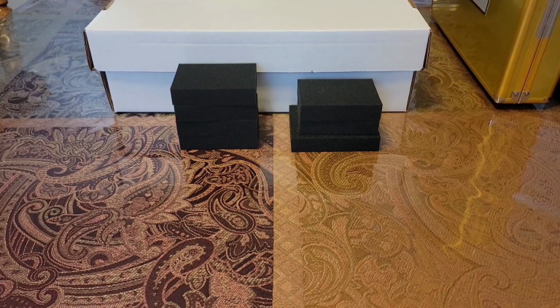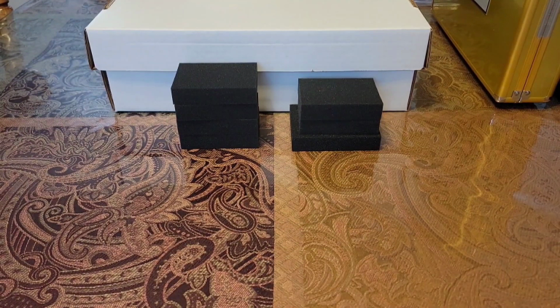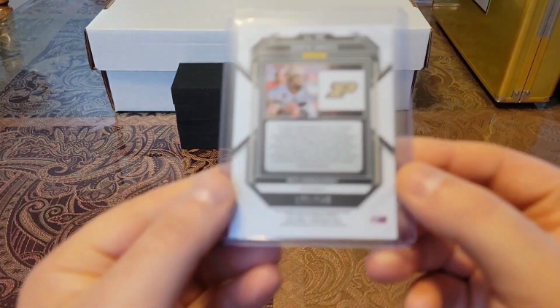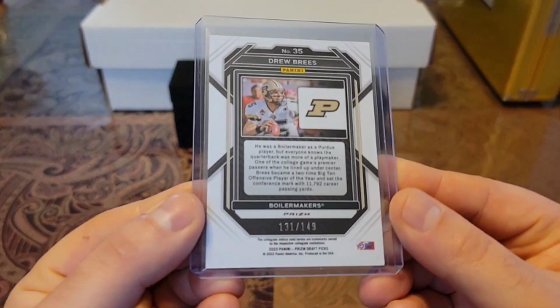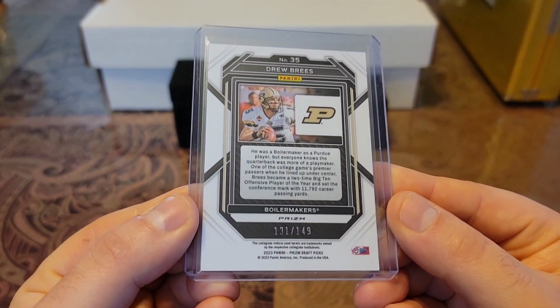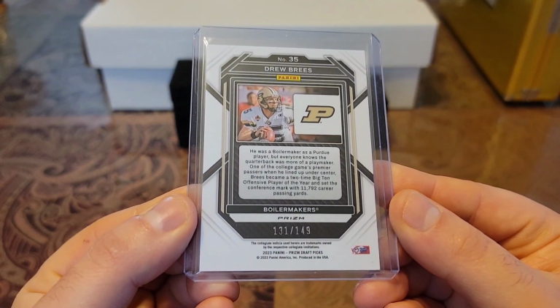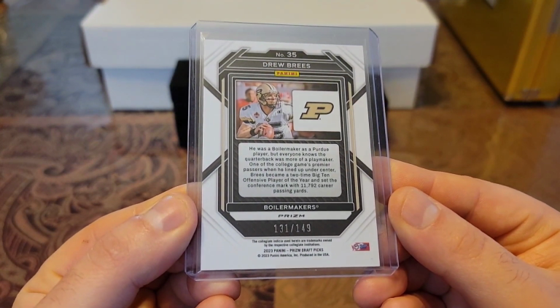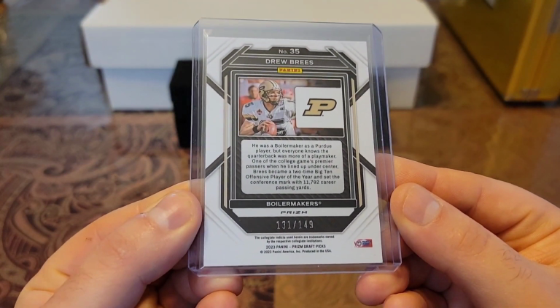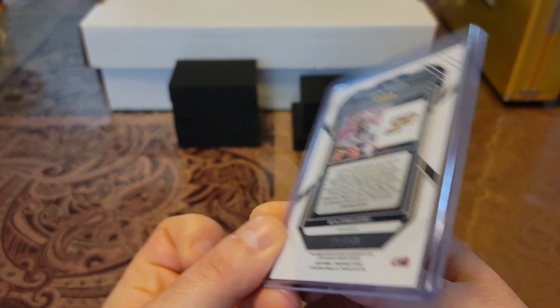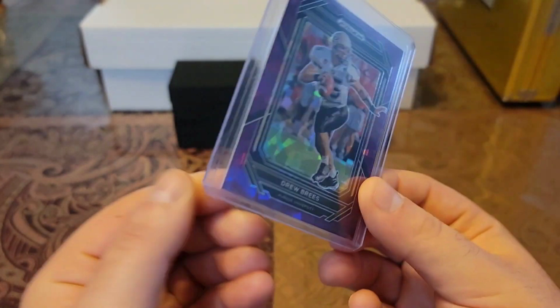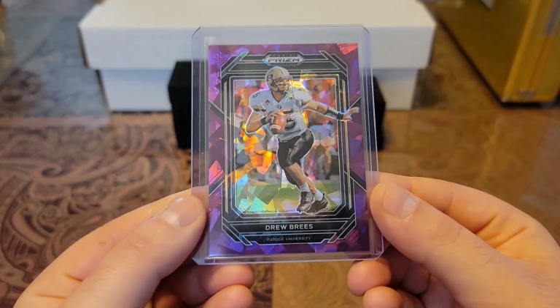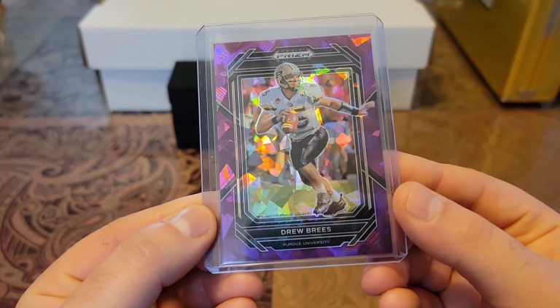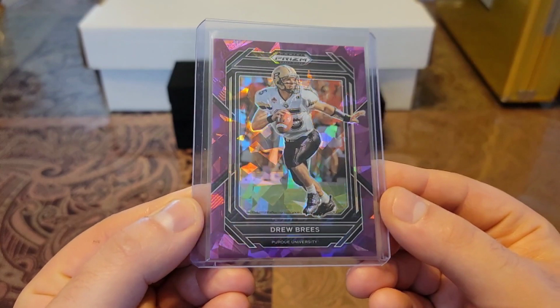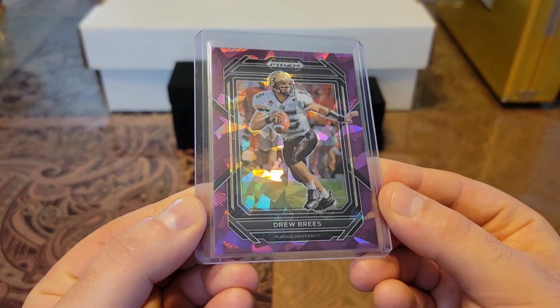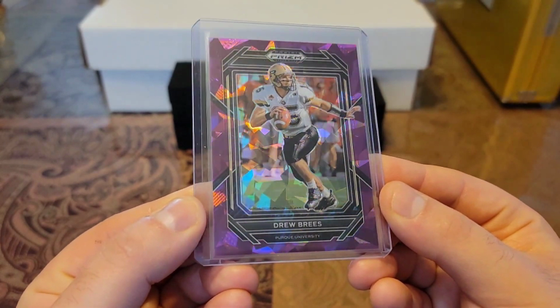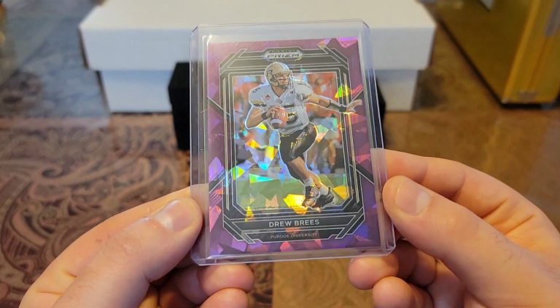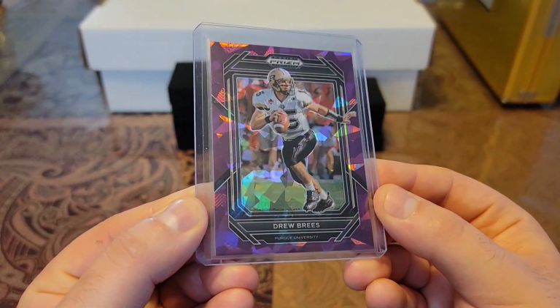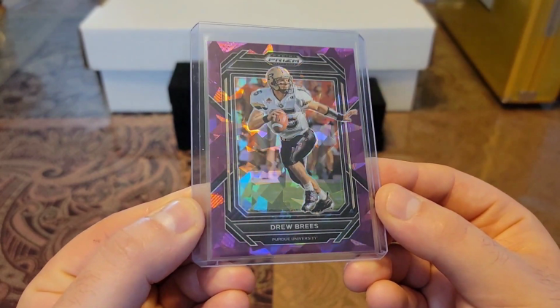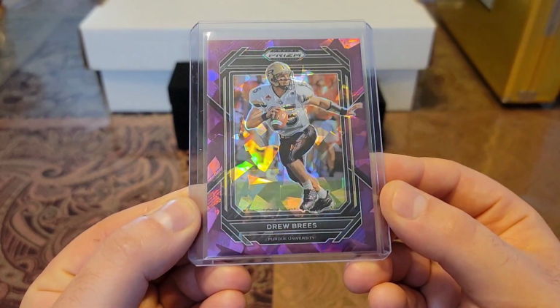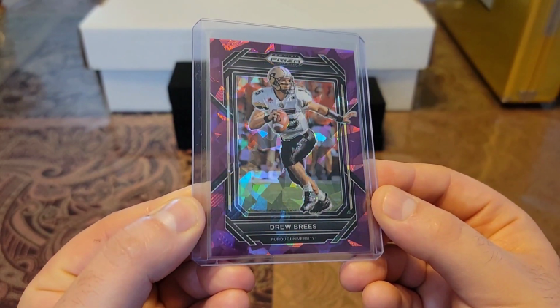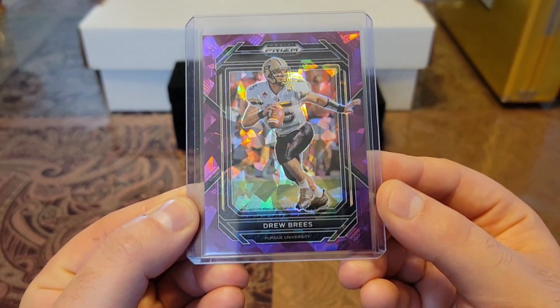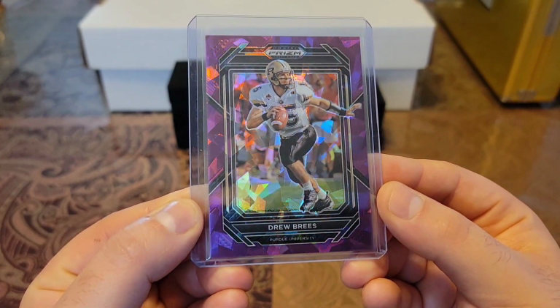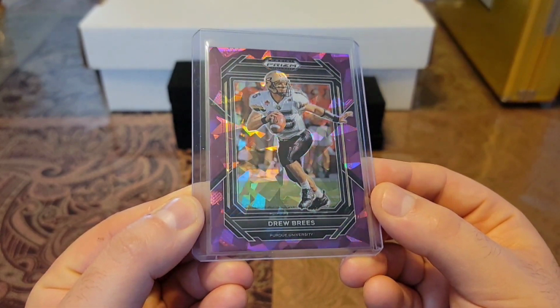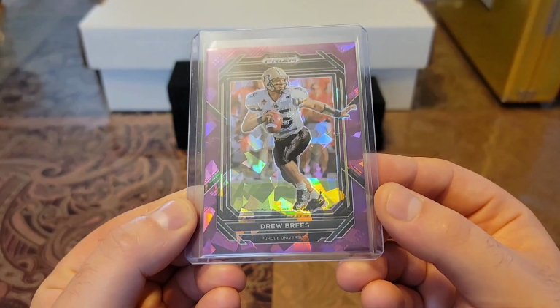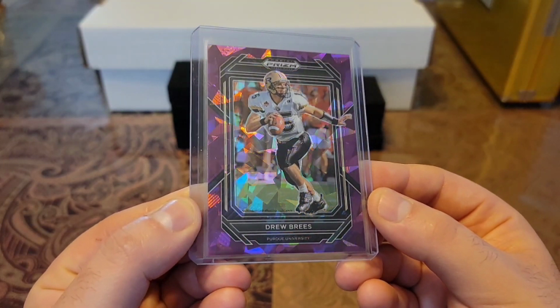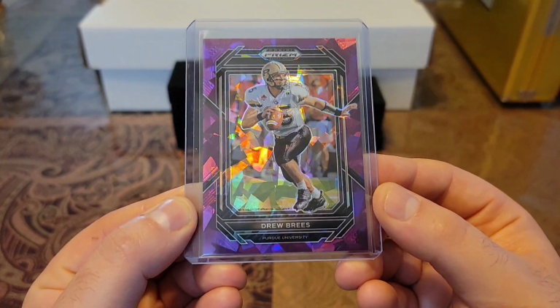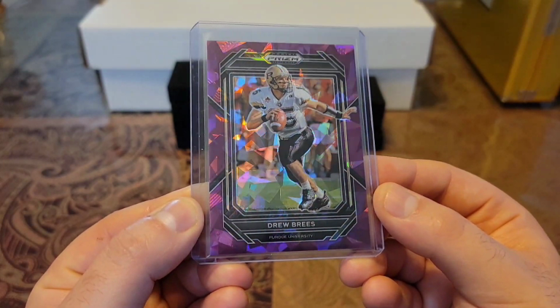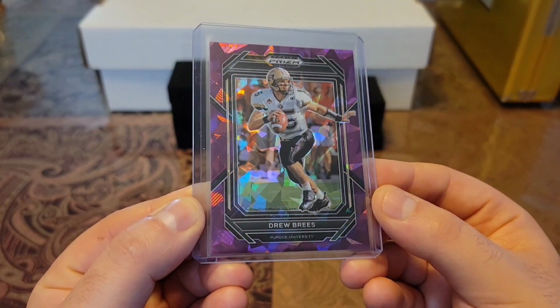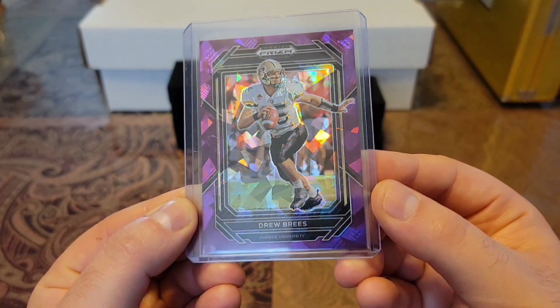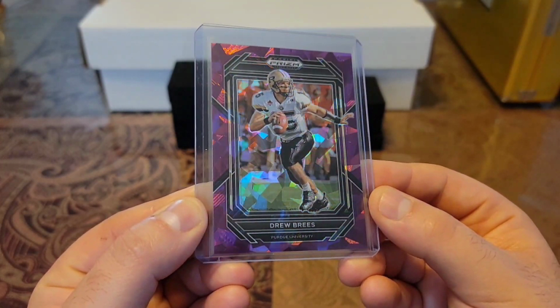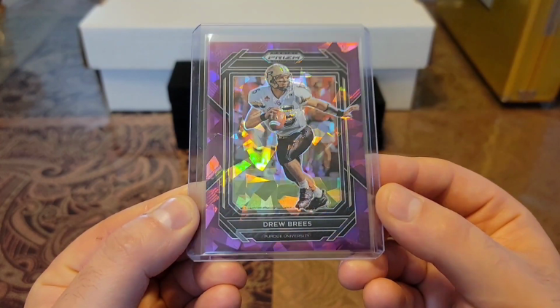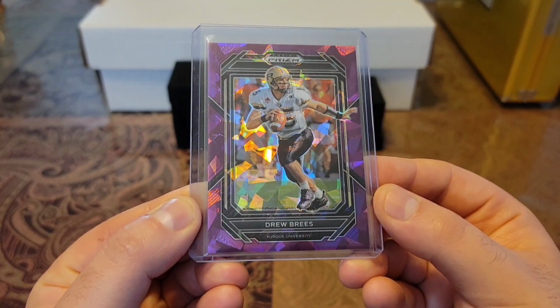Then we have a 2023 Prism Draft Picks, out of 149. Check this baby out — got the purple cracked ice with that sick purple shine. That's a sick card.